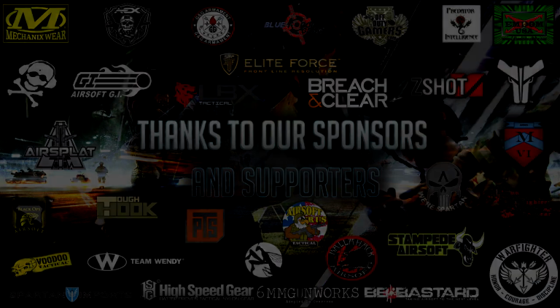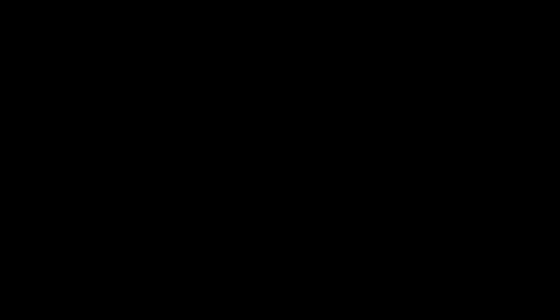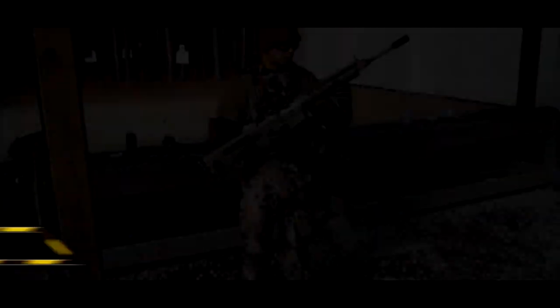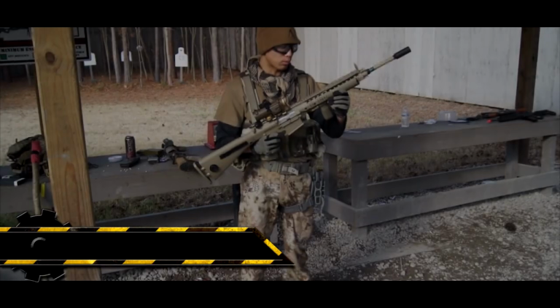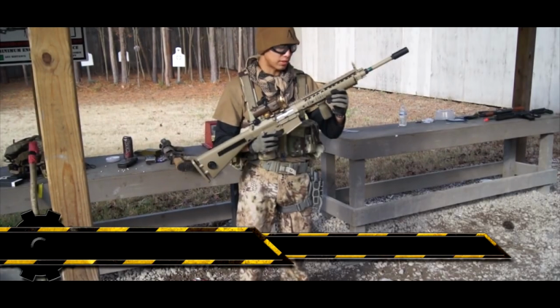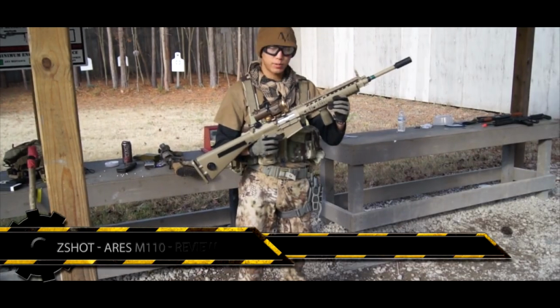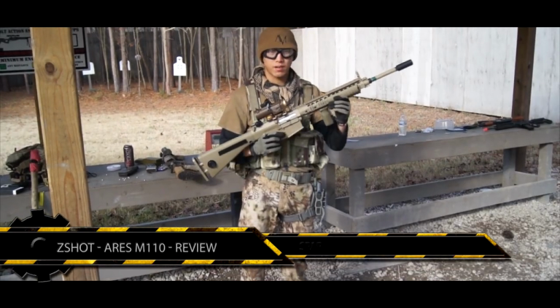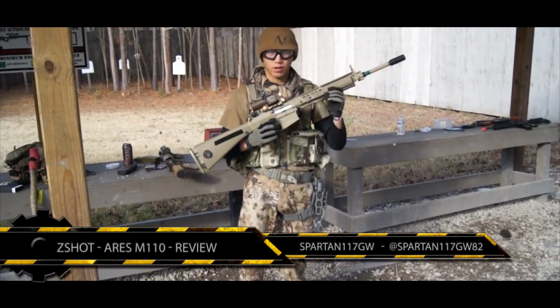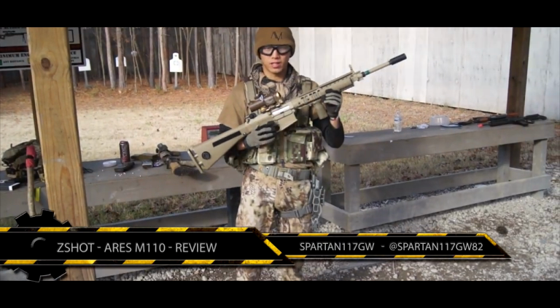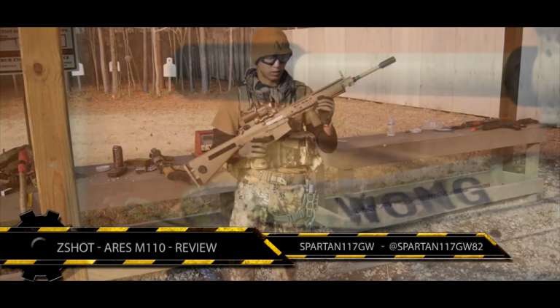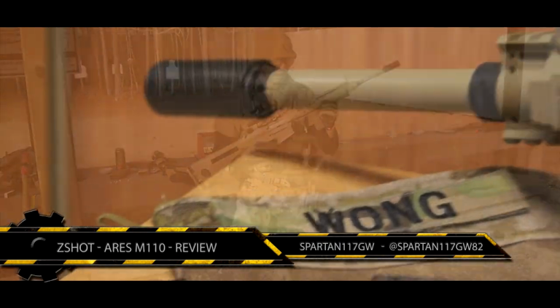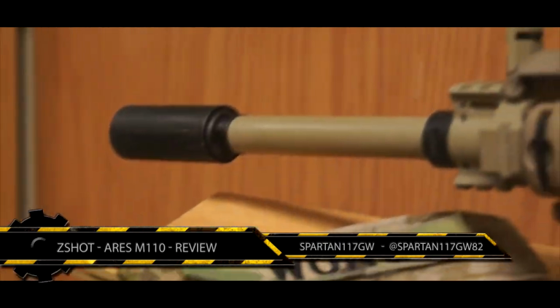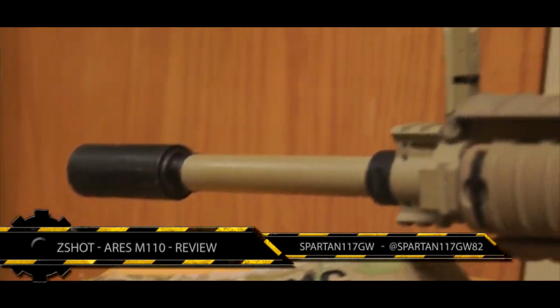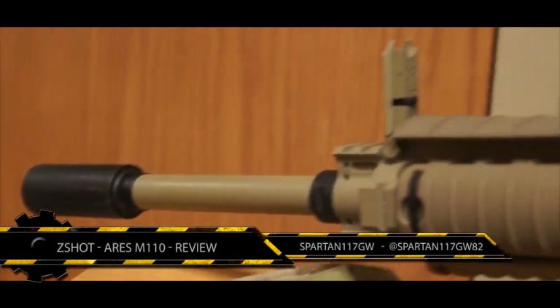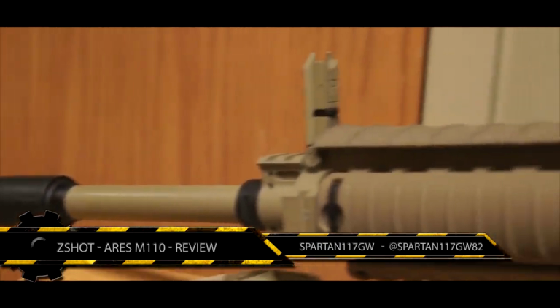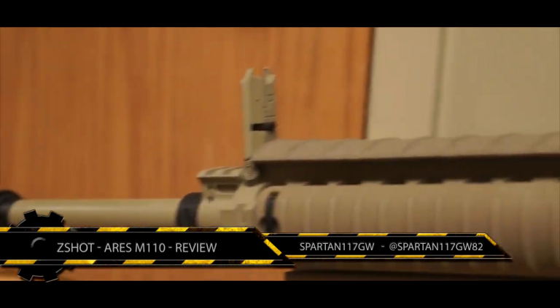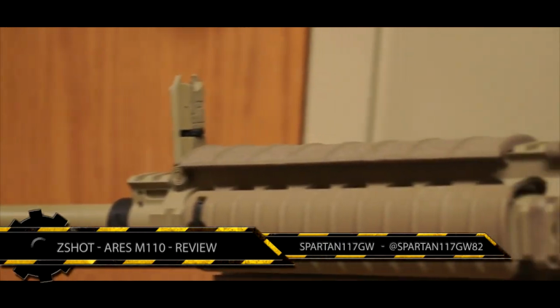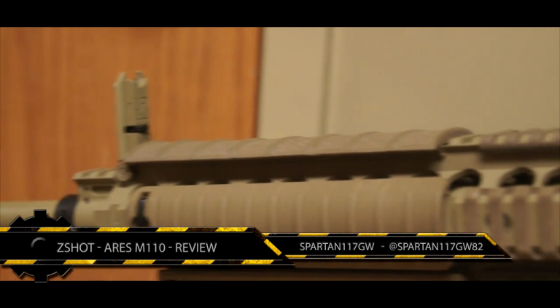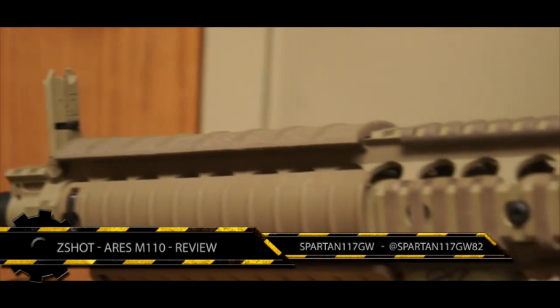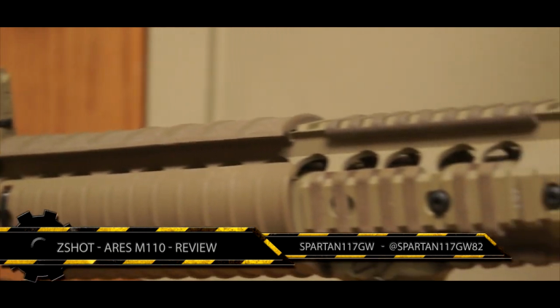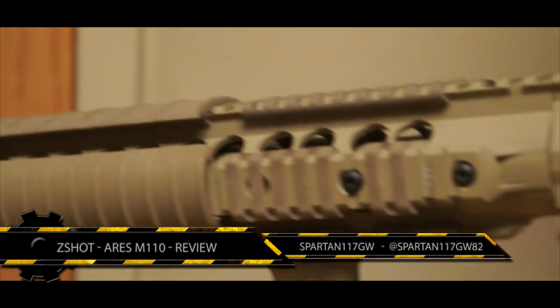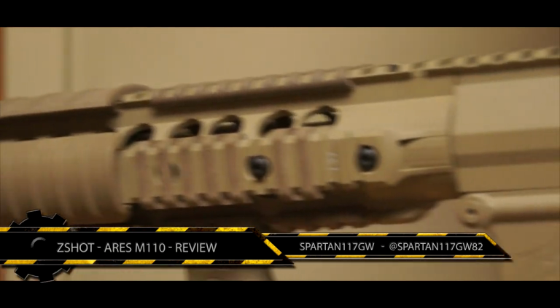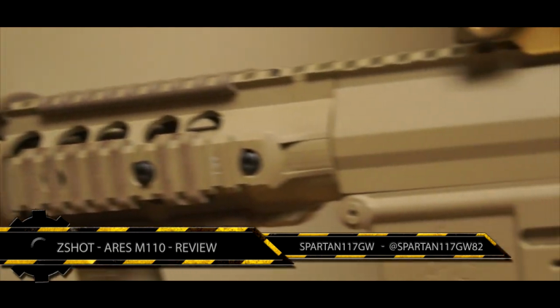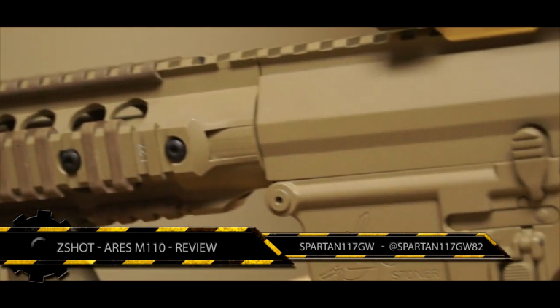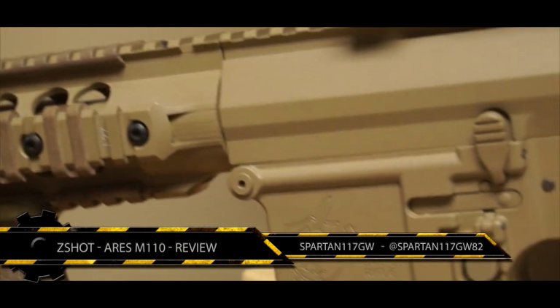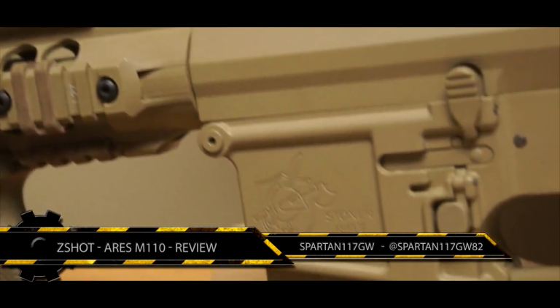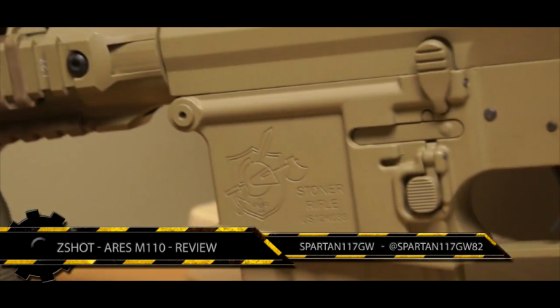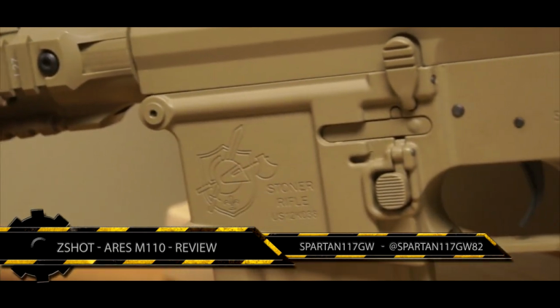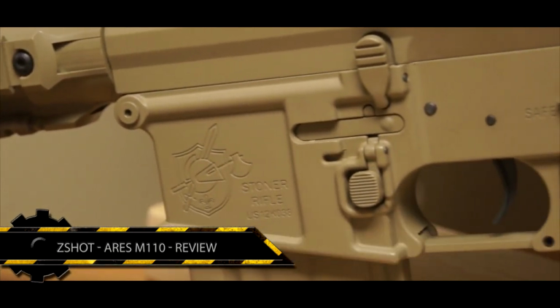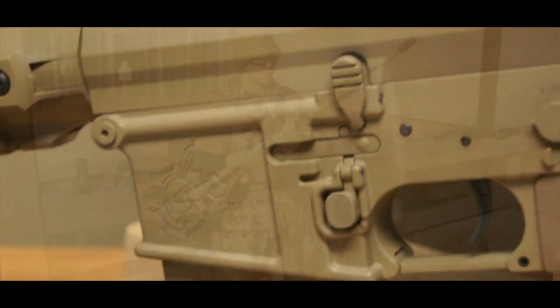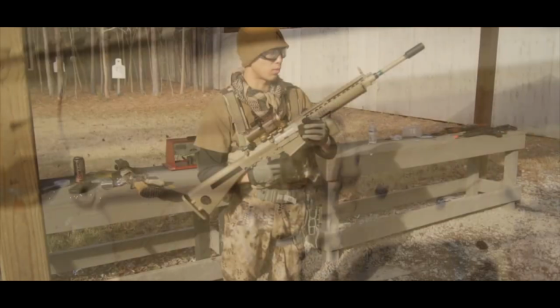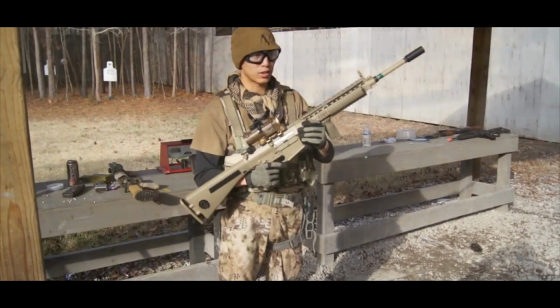This is Spartan 117 GW and I have the Ares M110. This thing is an amazing rifle — it has a beautiful monolithic rail system, flip-up sights front and back, so you have backup sights for just whatever you need.